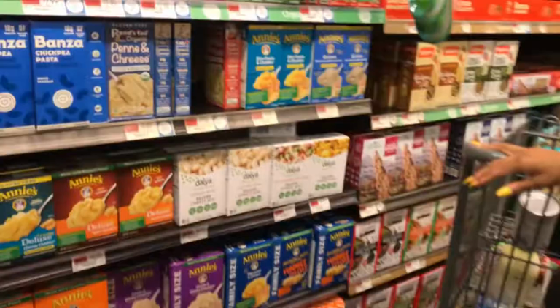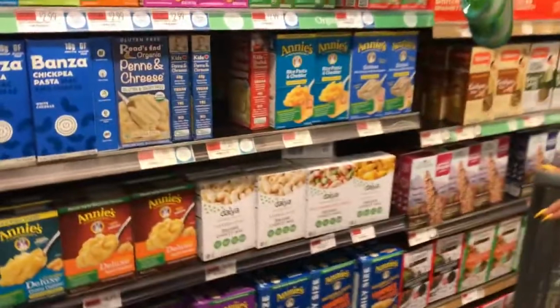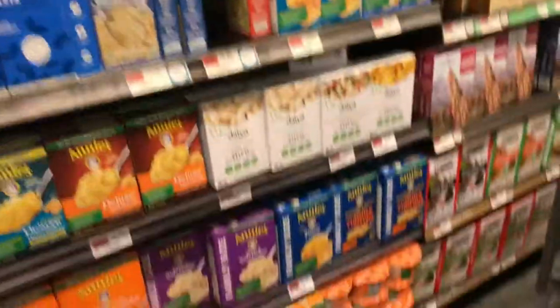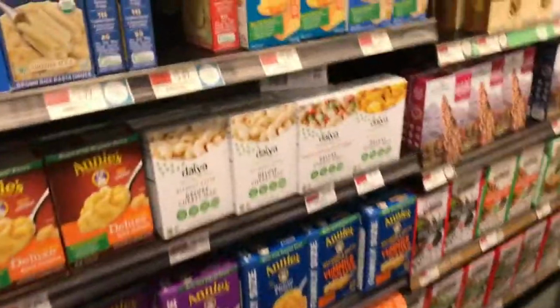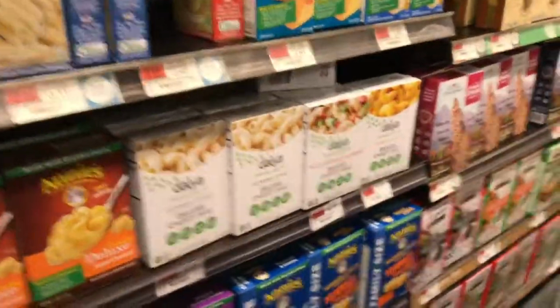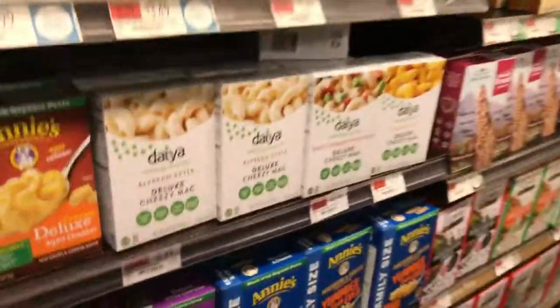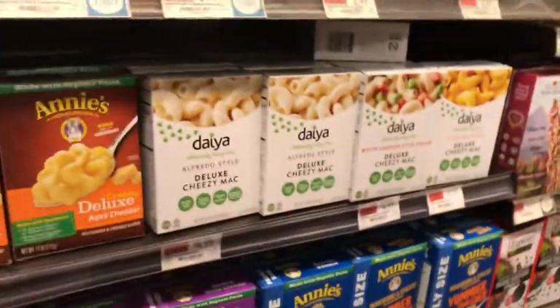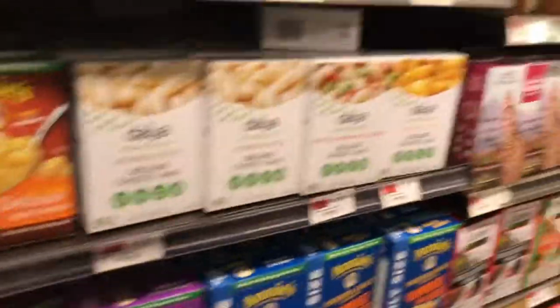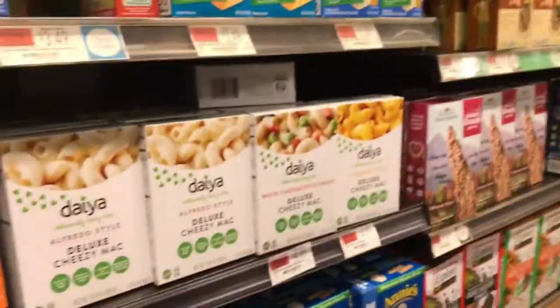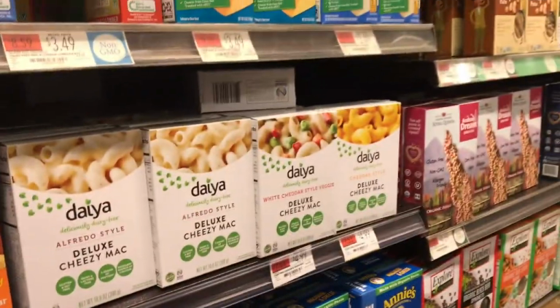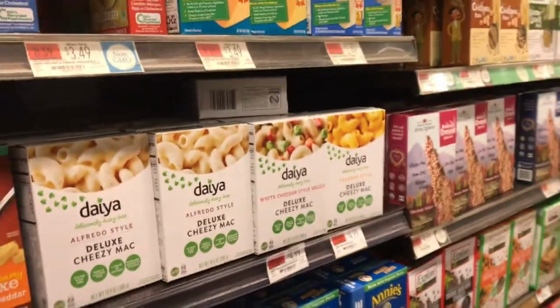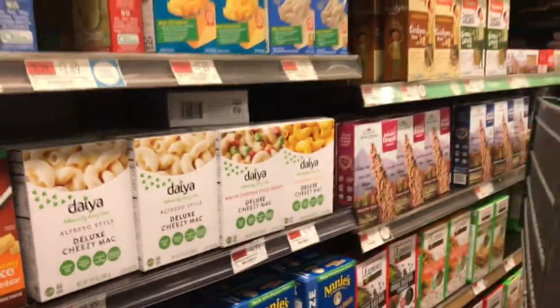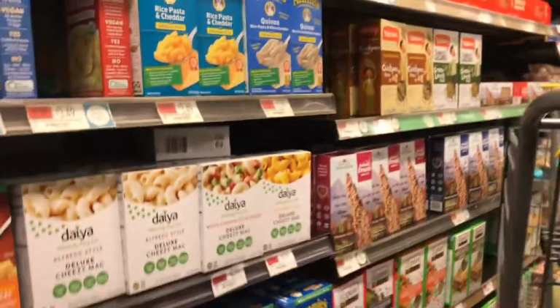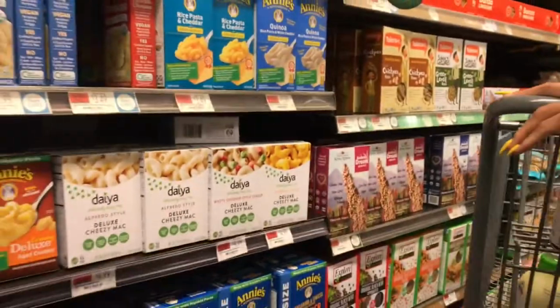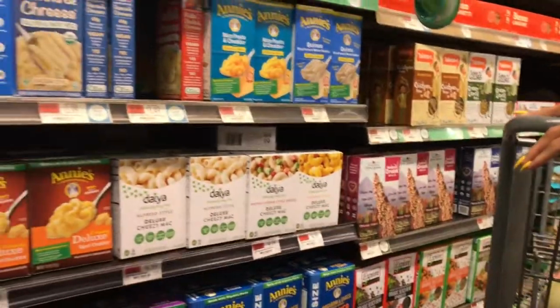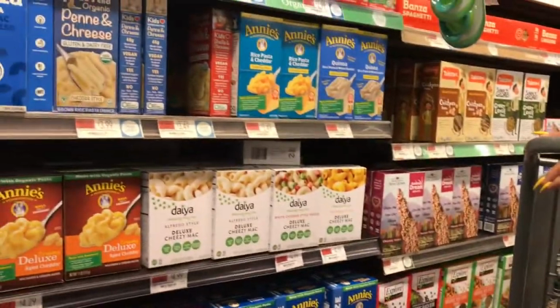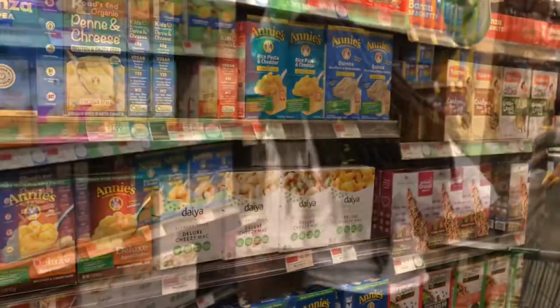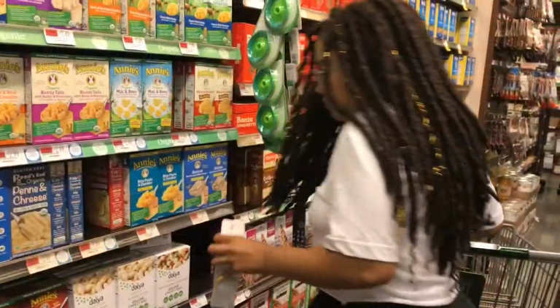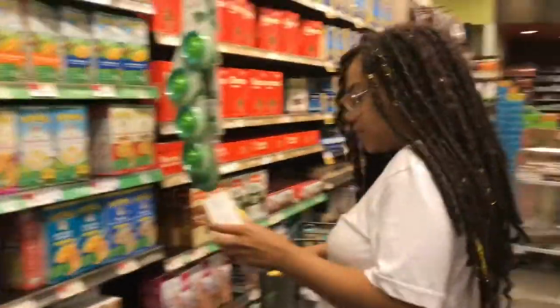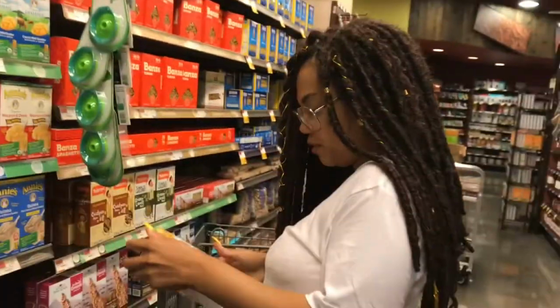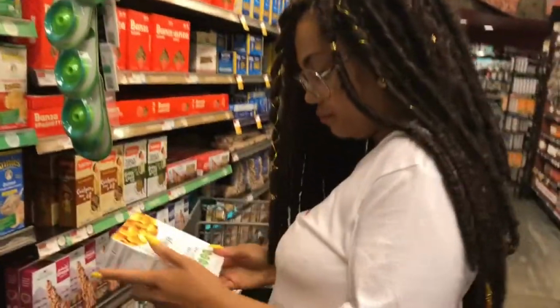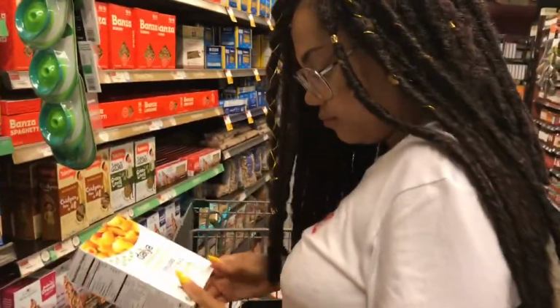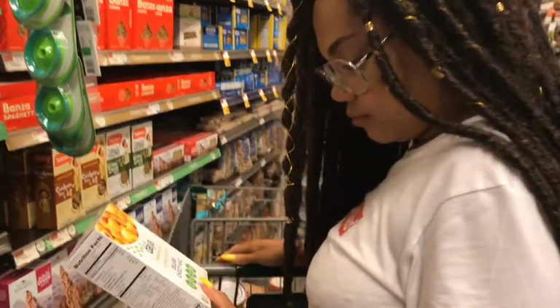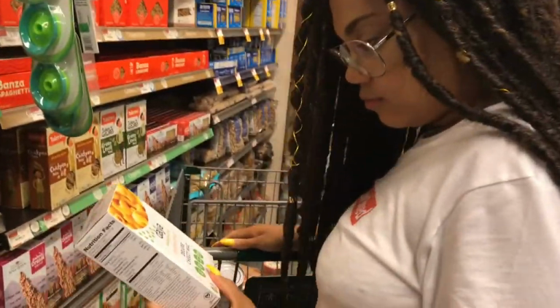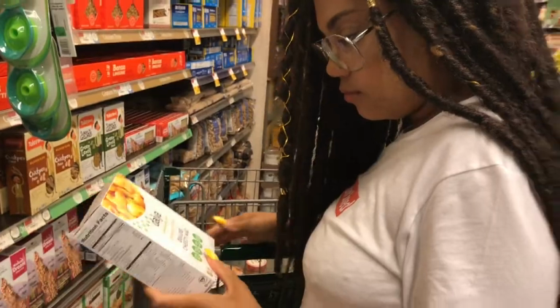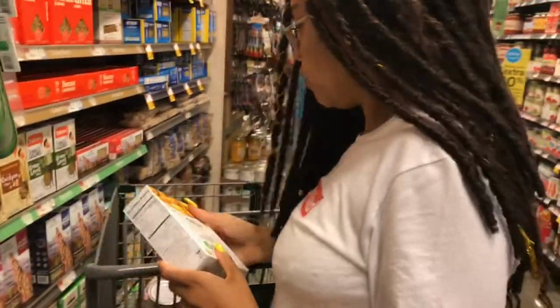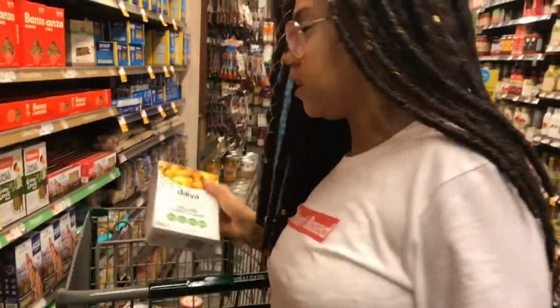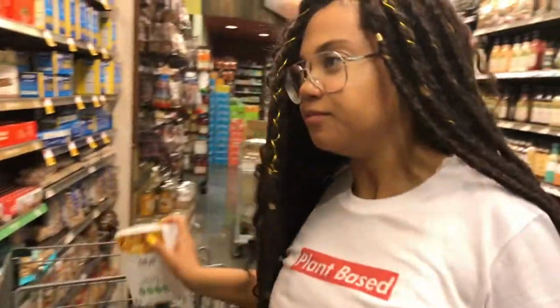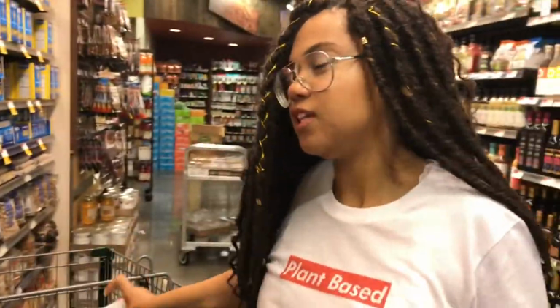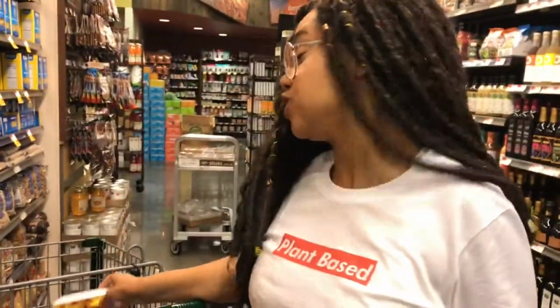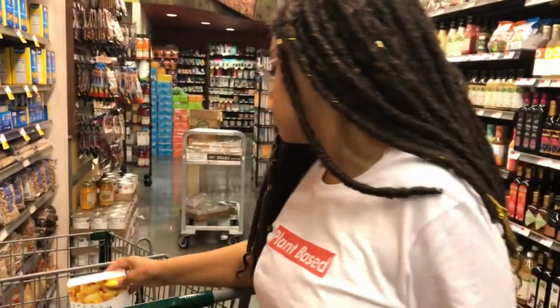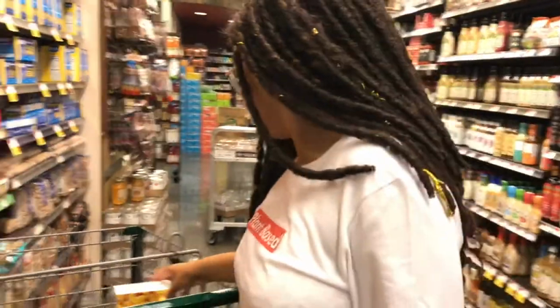I think I tried the Alfredo, but I want to try the cheddar. They know how to make it taste like cheese.